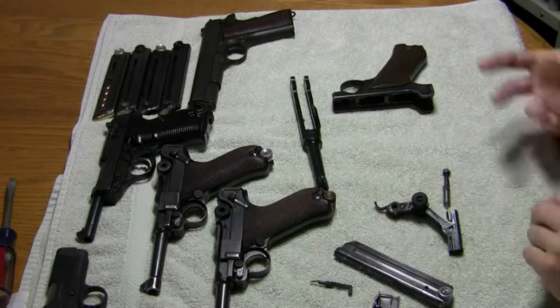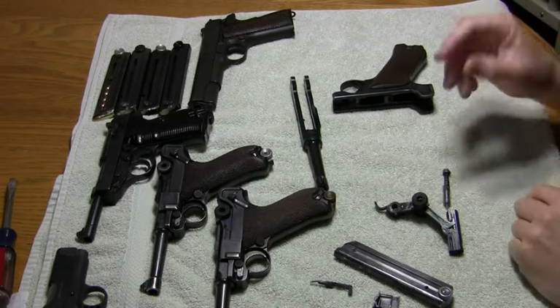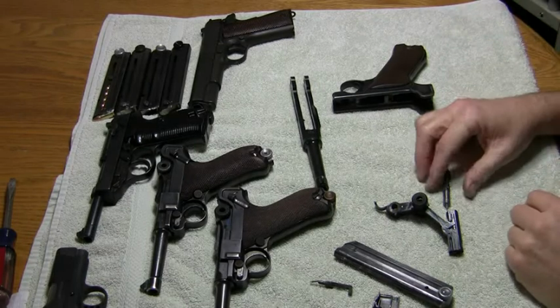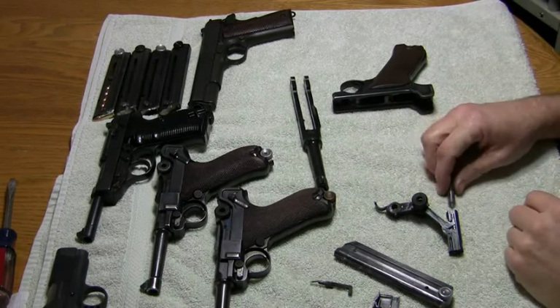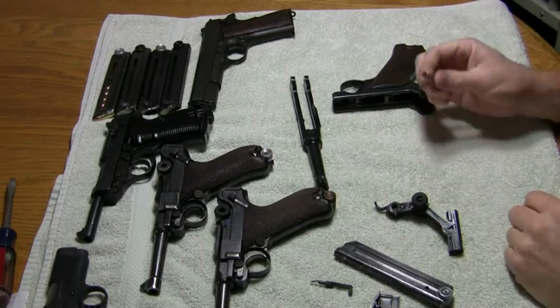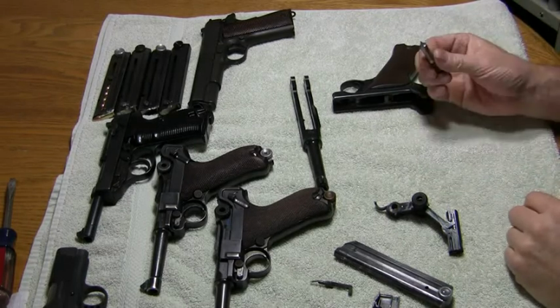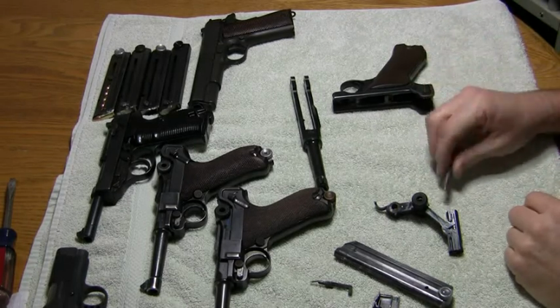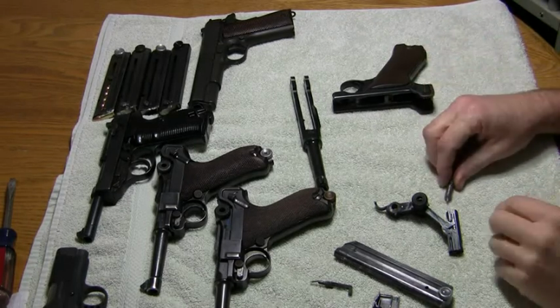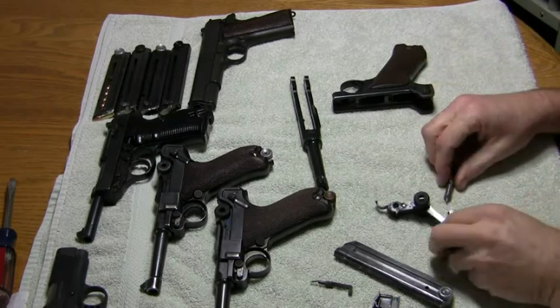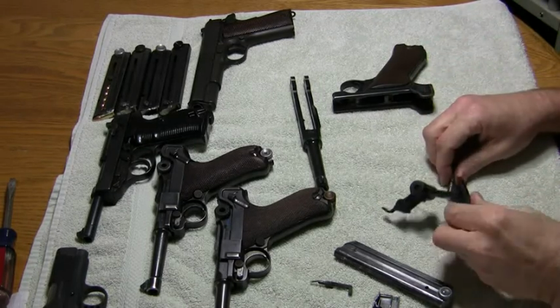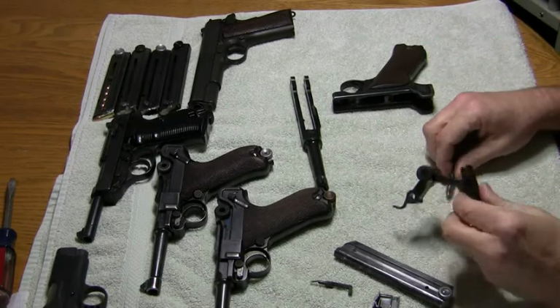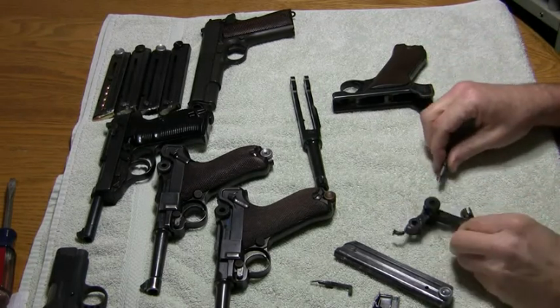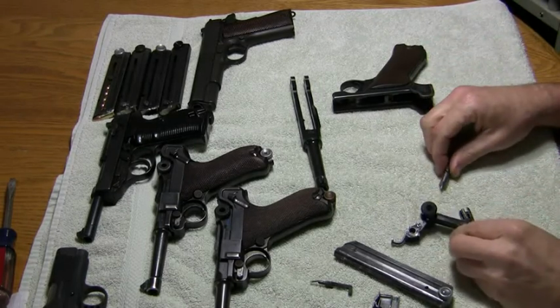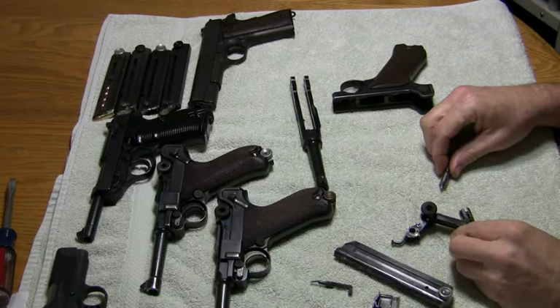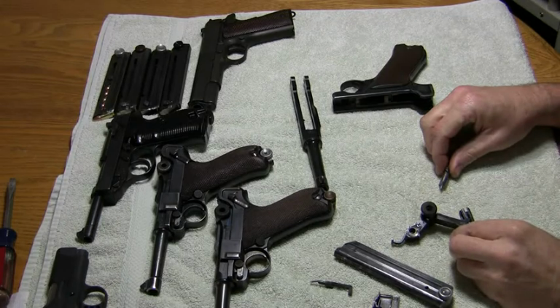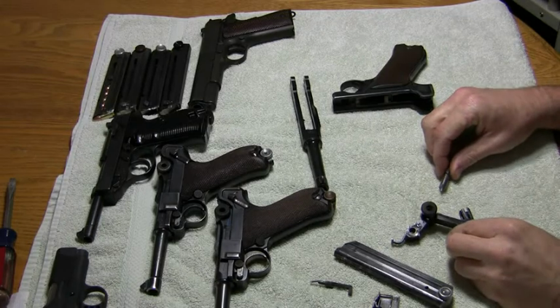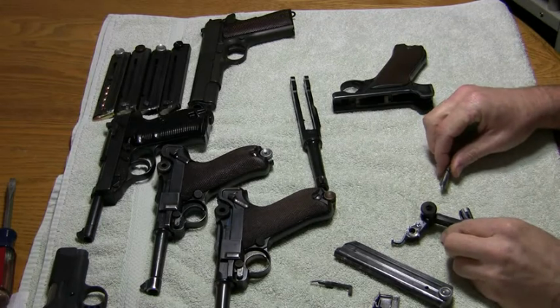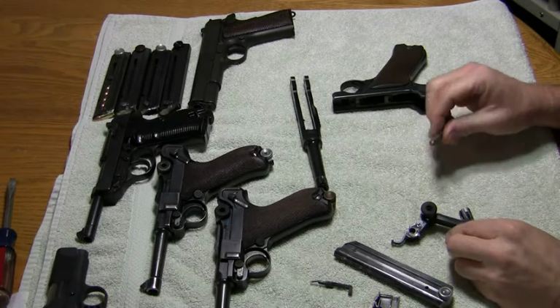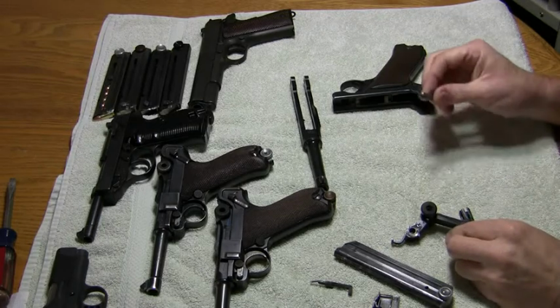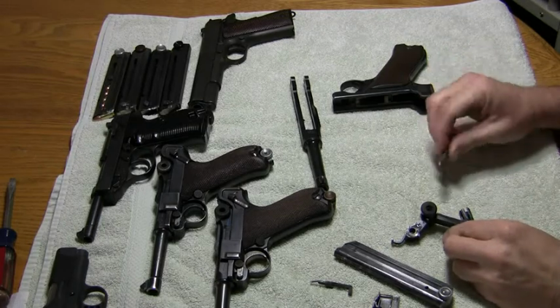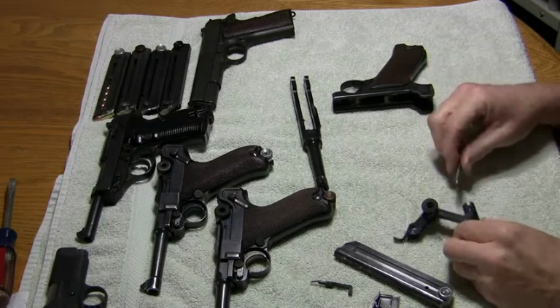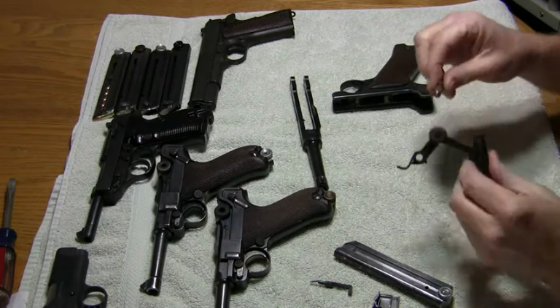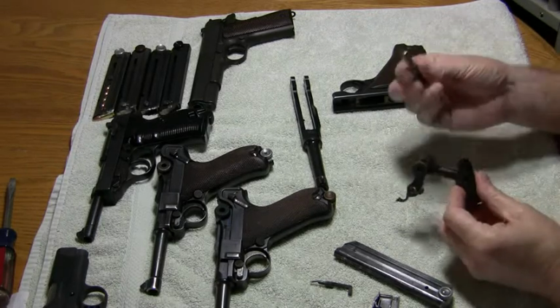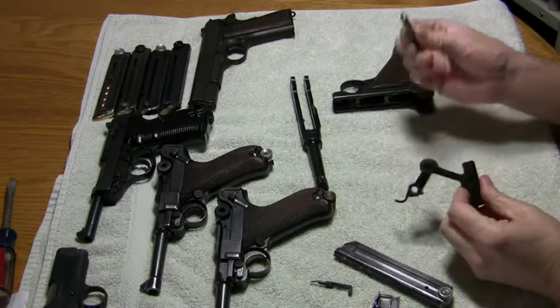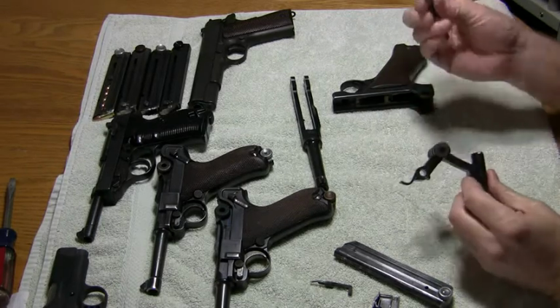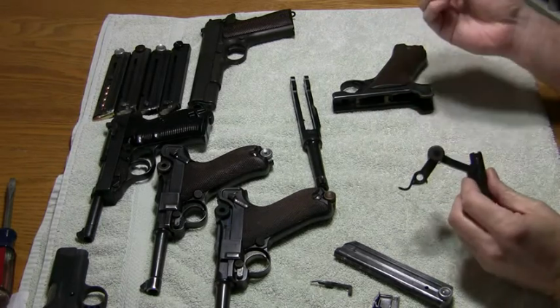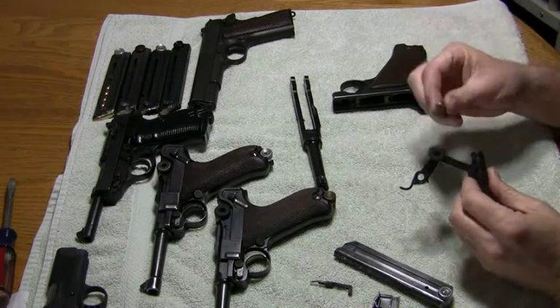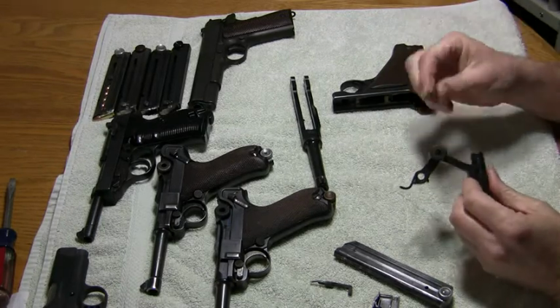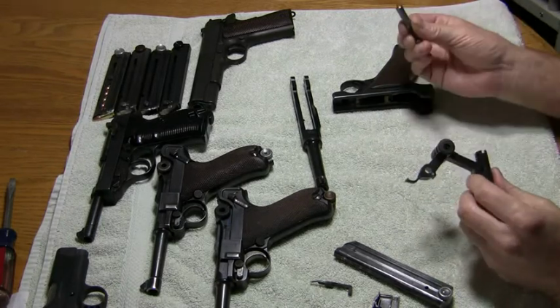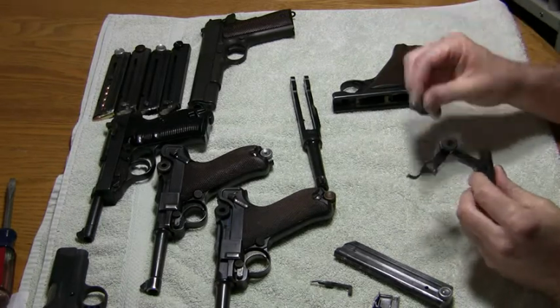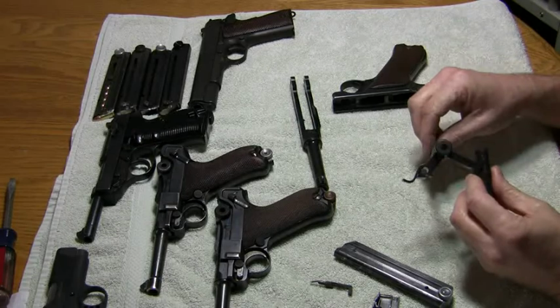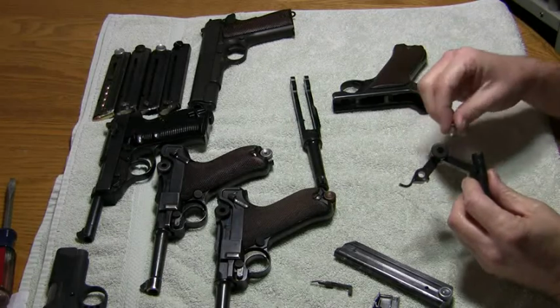Okay, you have your Luger field stripped, you have all the pieces clean that you want to clean, and now you're ready to put the Luger back together. You're going to start exactly the opposite of the way you took it apart.